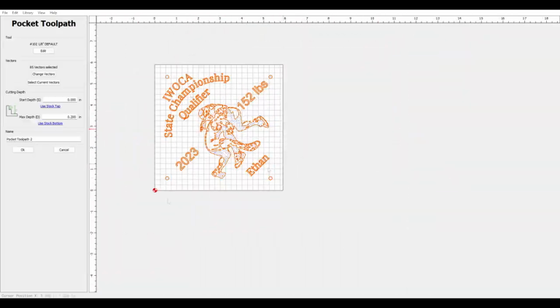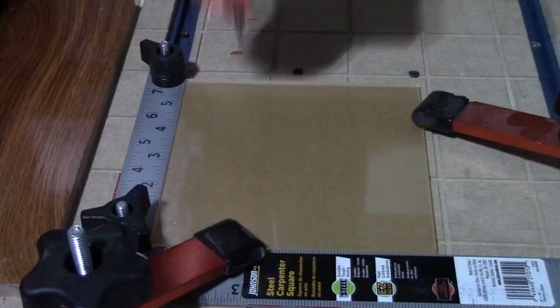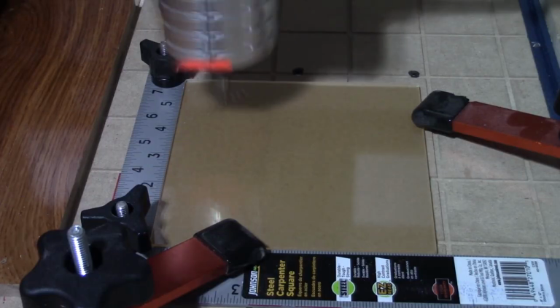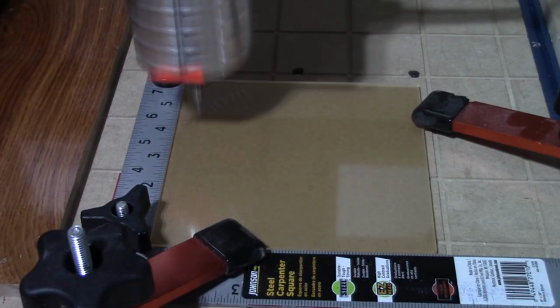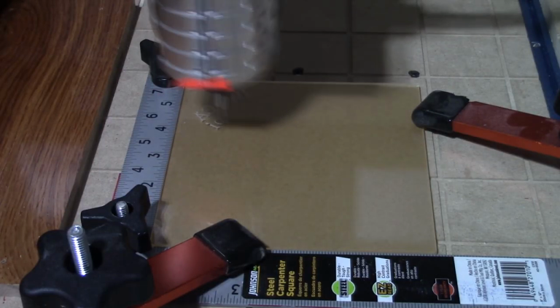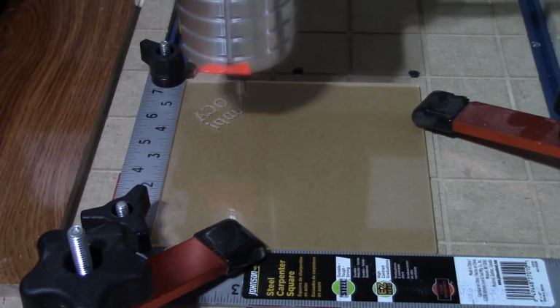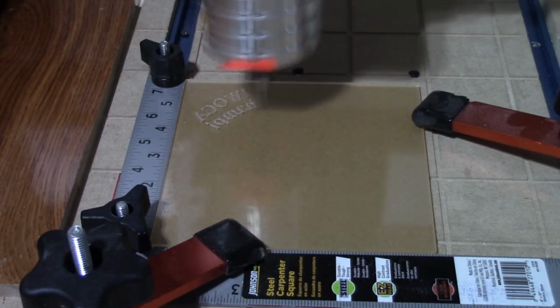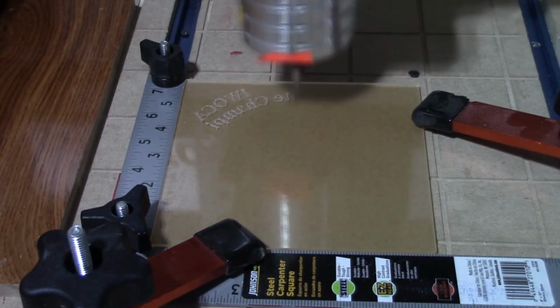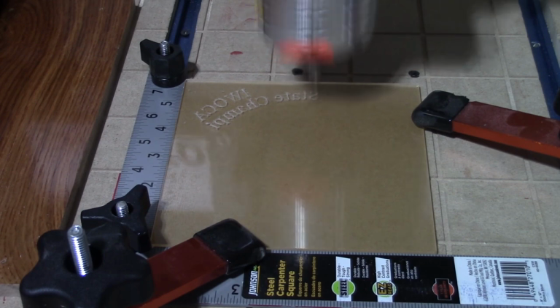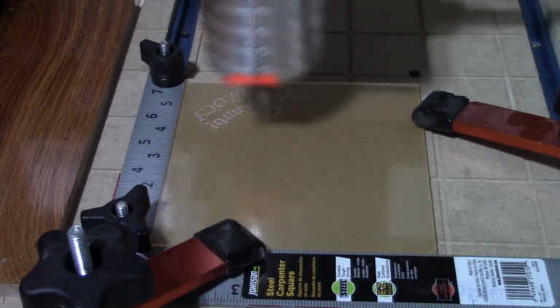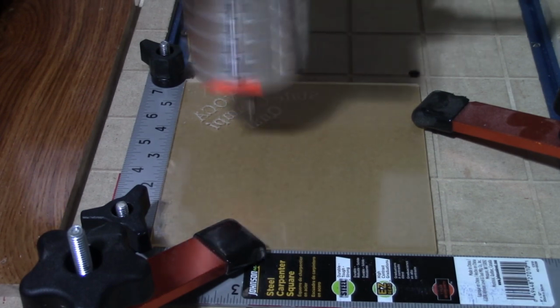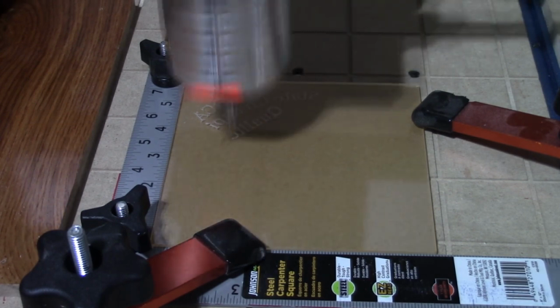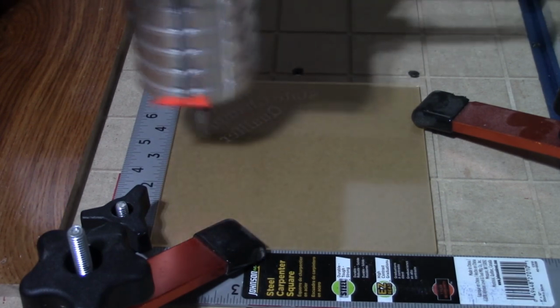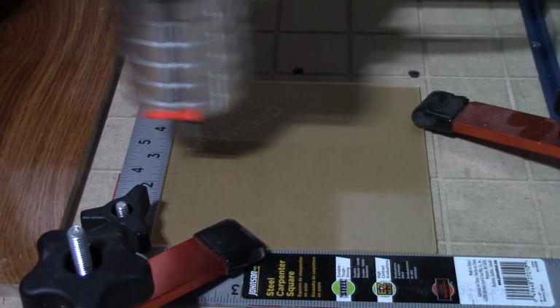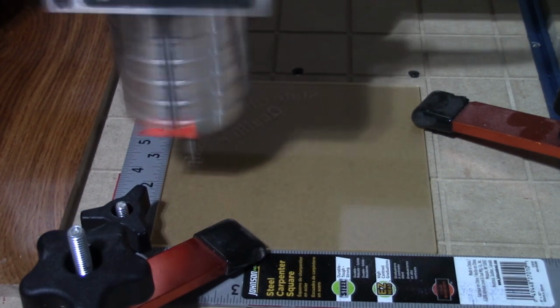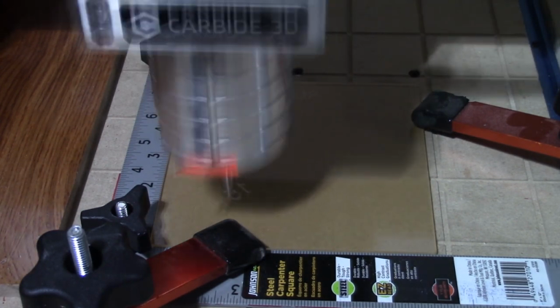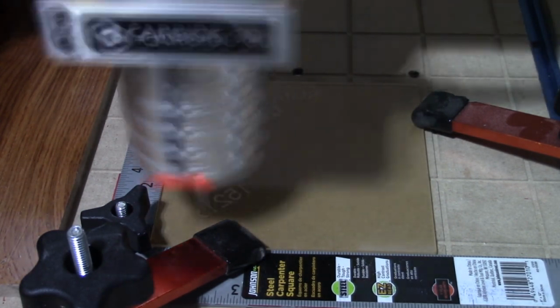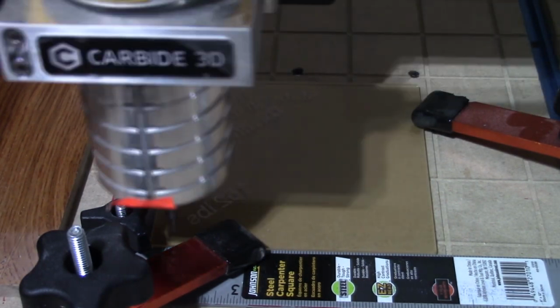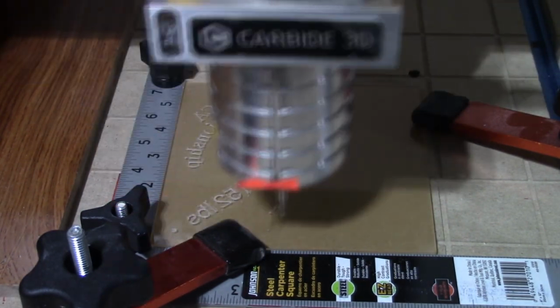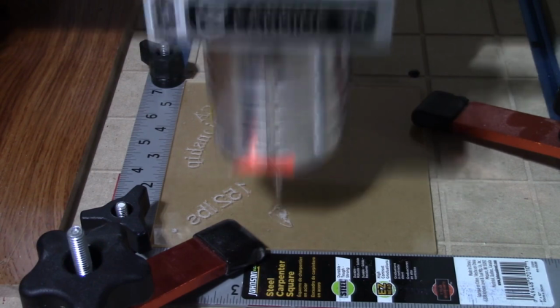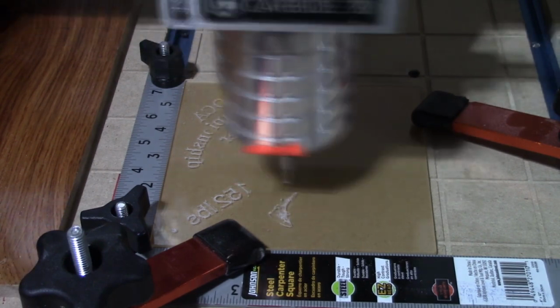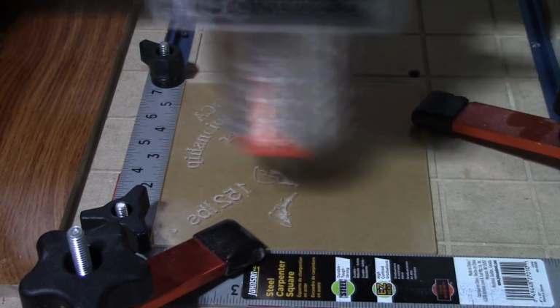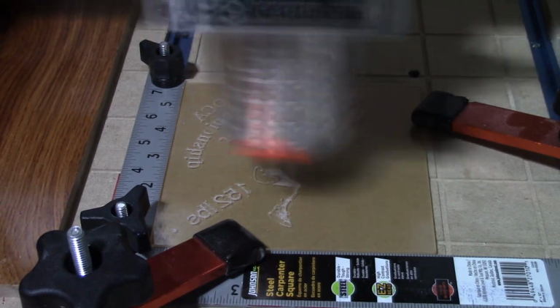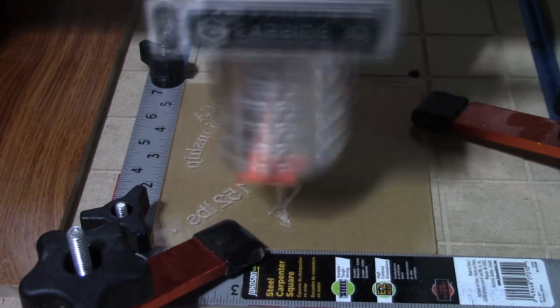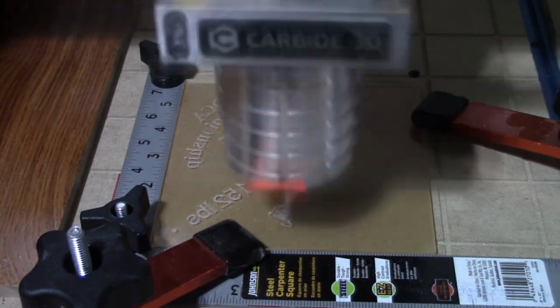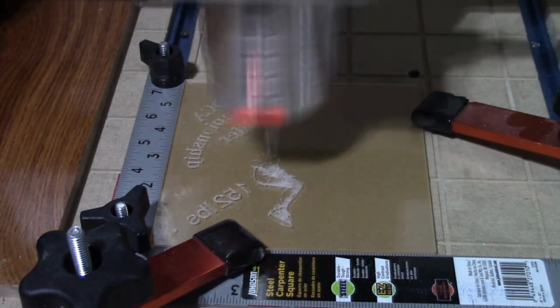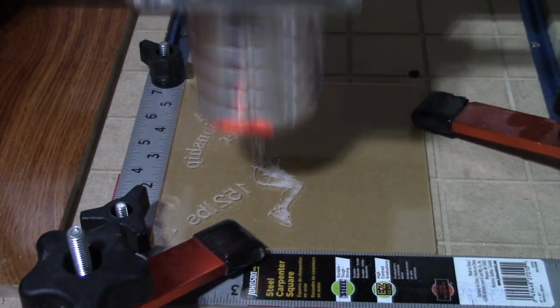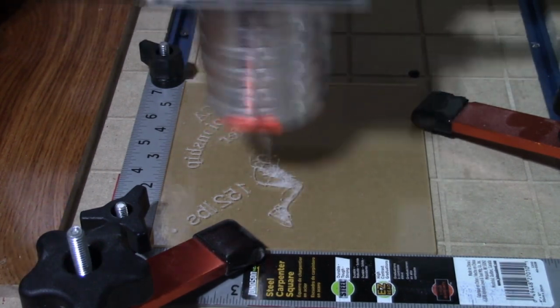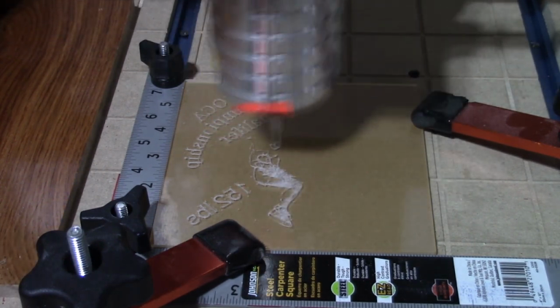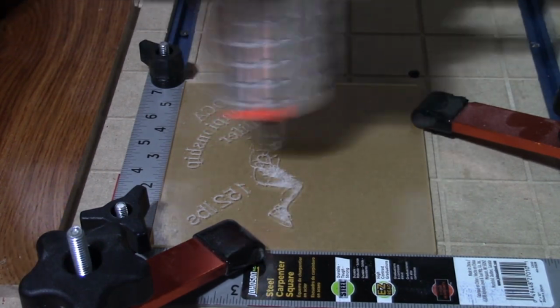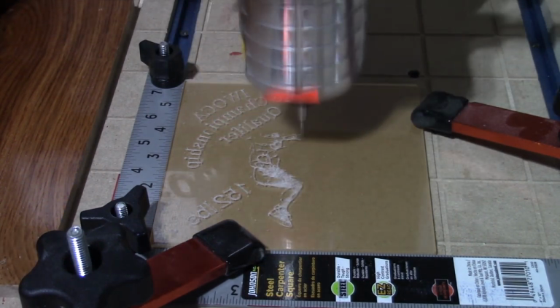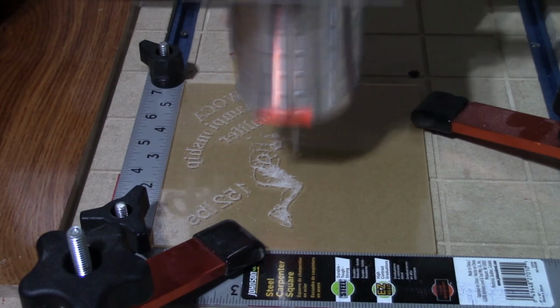I then placed a 5 and 7/8 by 5 and 7/8 inch square acrylic, which is 3.8 millimeters thick, onto my CNC to be engraved with a 90 degree spring-loaded diamond drag bit.